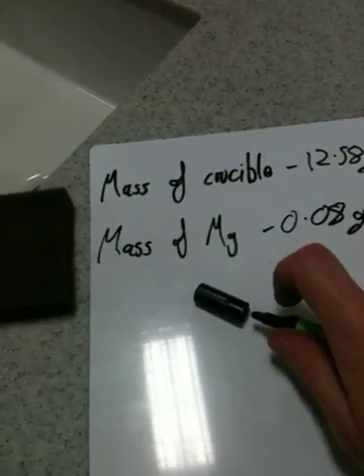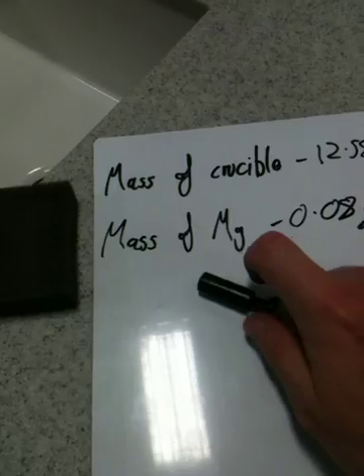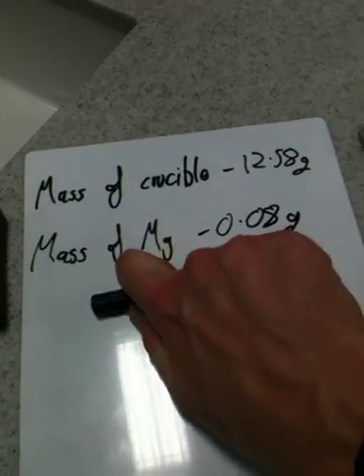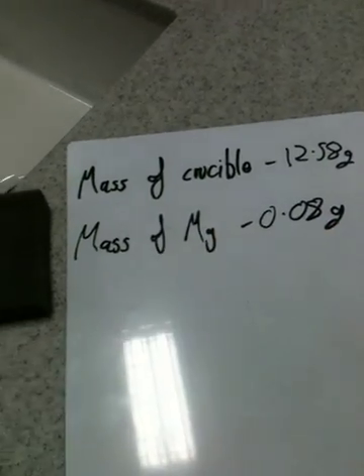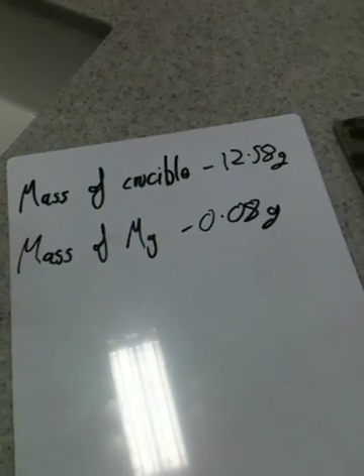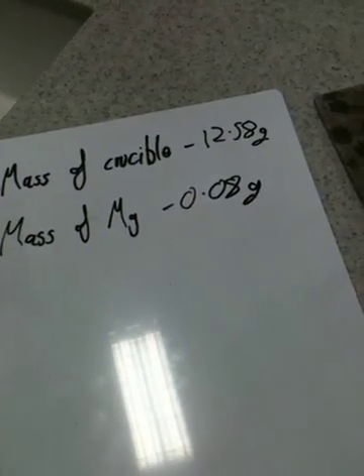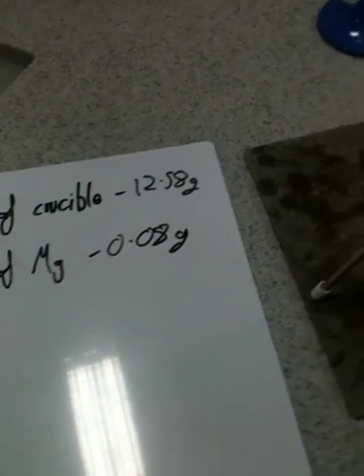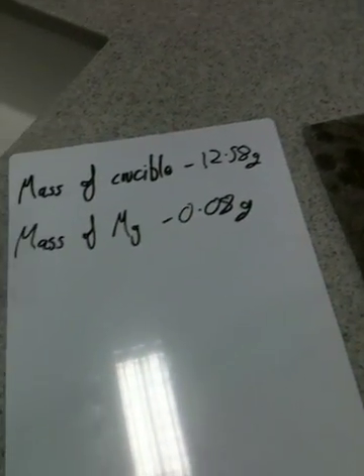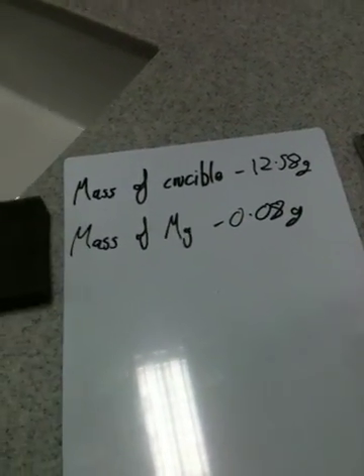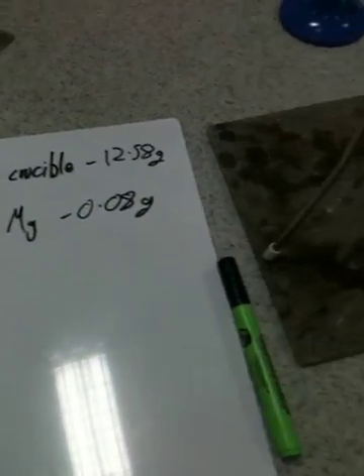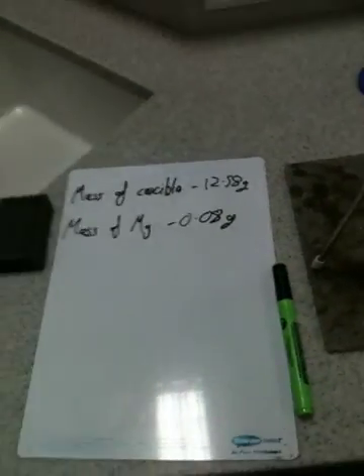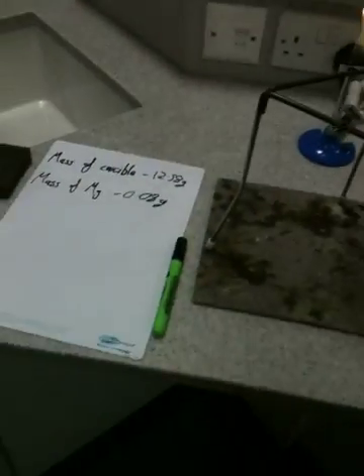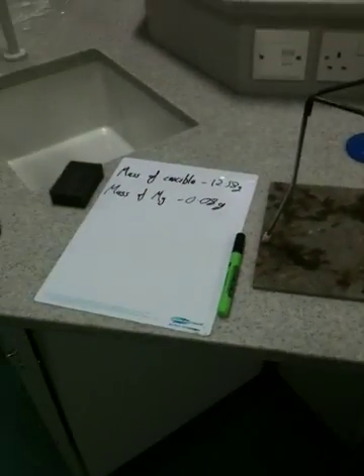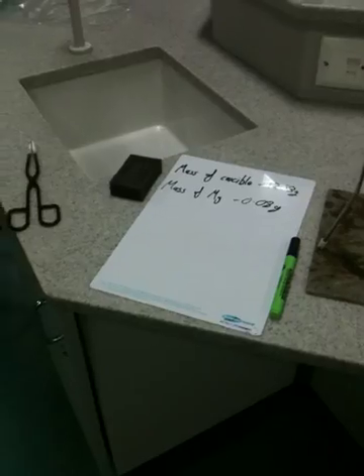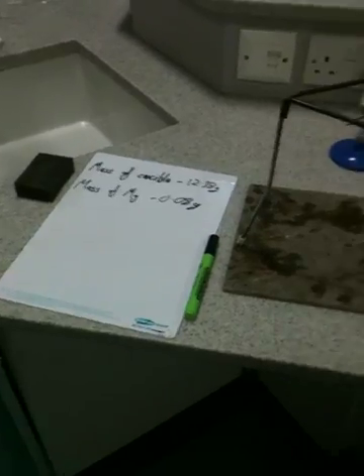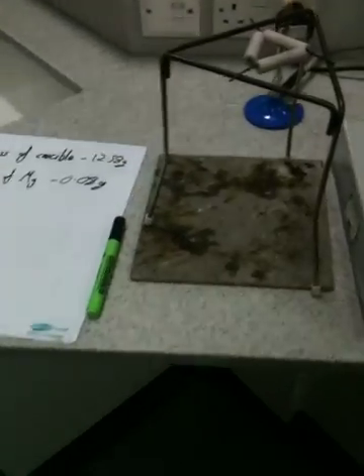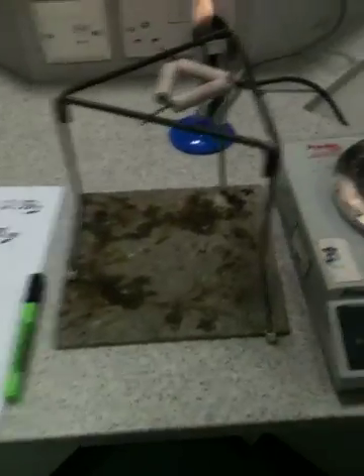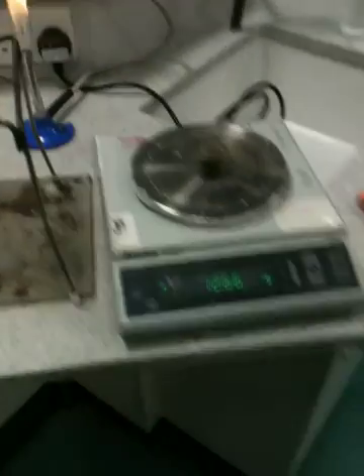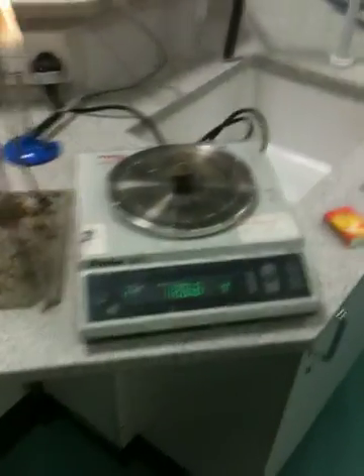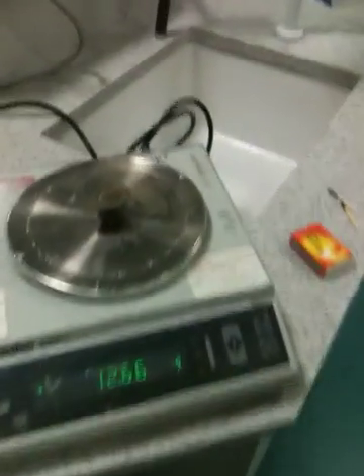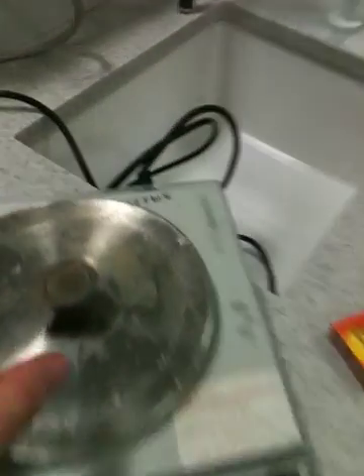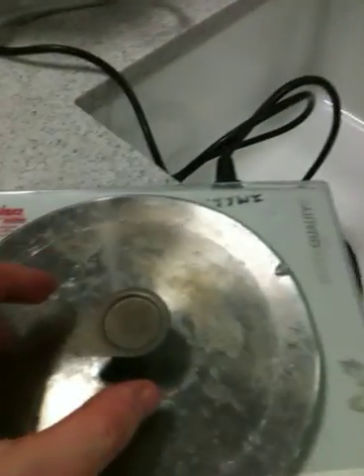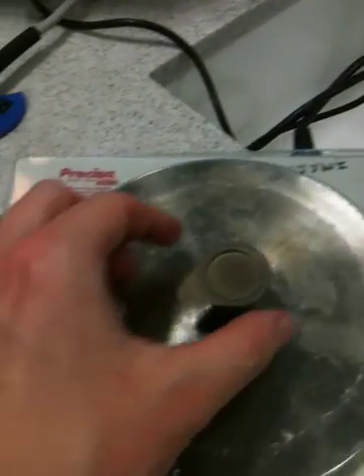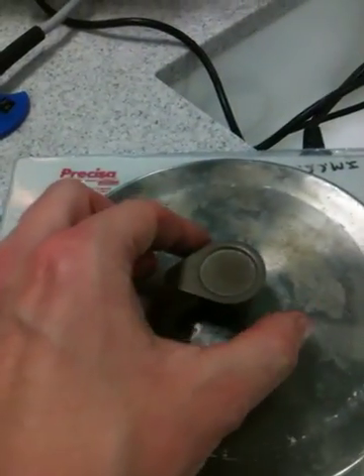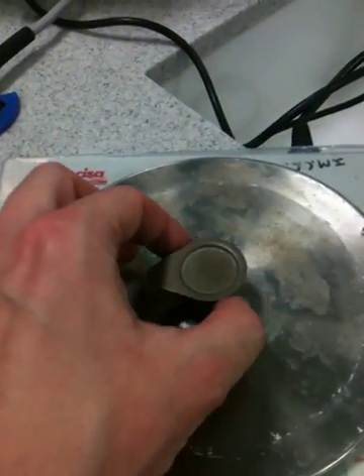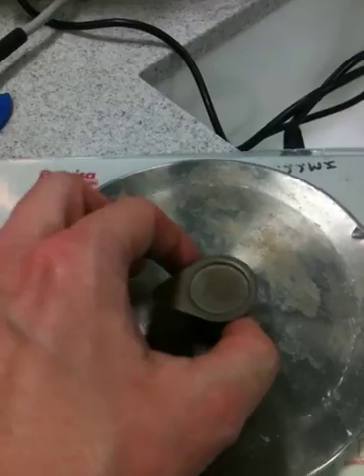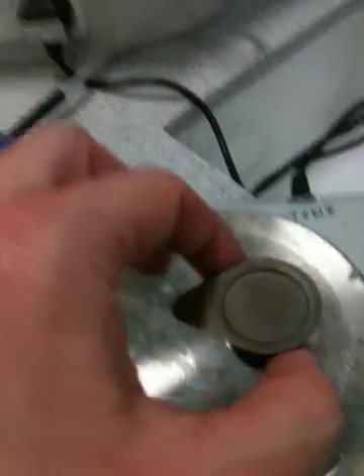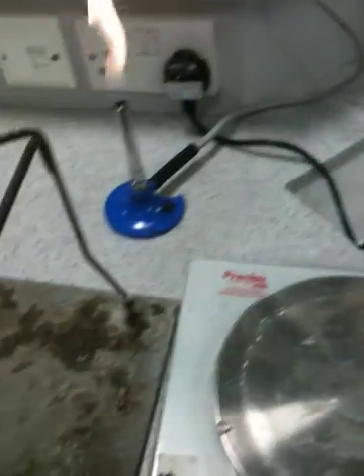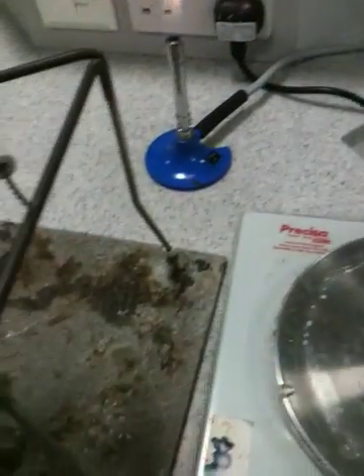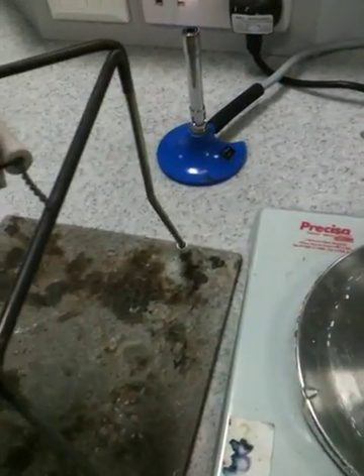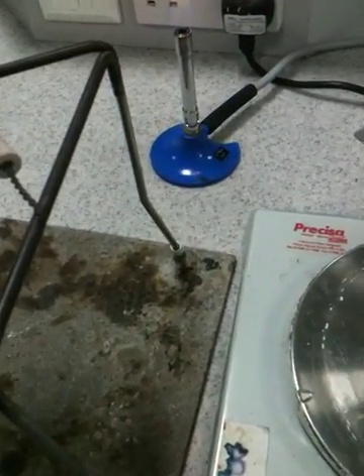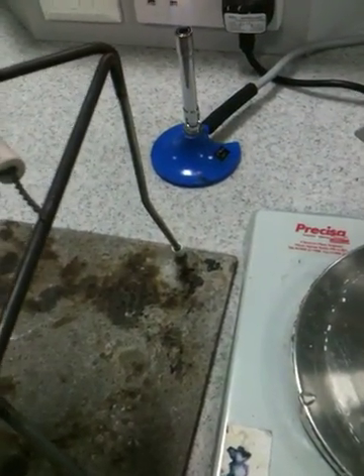So at this stage you have got all your equipment set up, you've got a description of the magnesium, and you've got the magnesium's mass. Then you take the crucible with the magnesium in it and you place it on the pipe clay triangle.